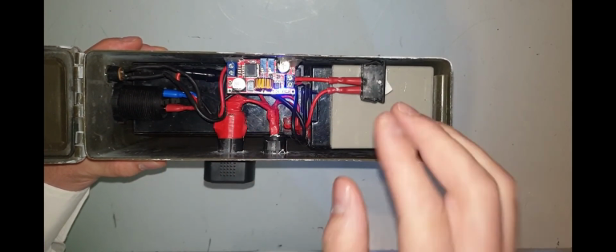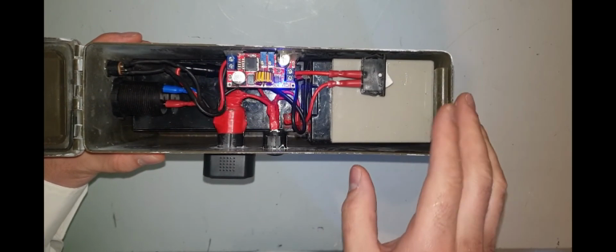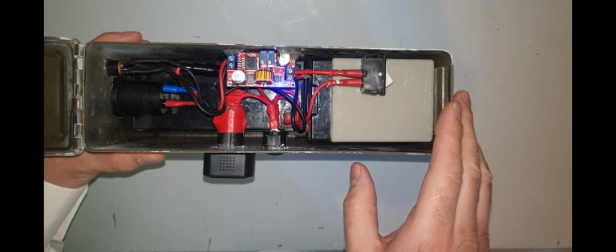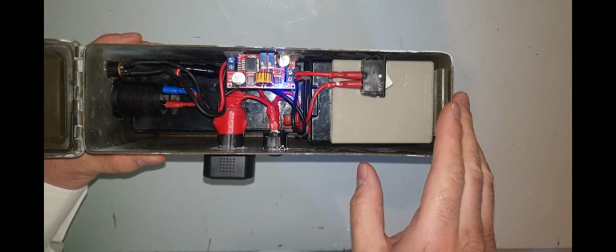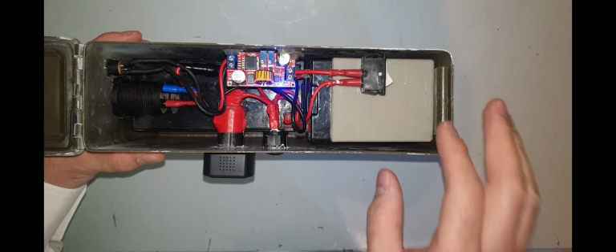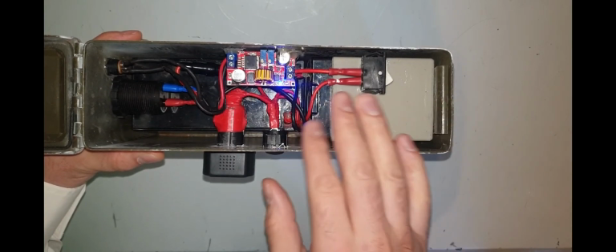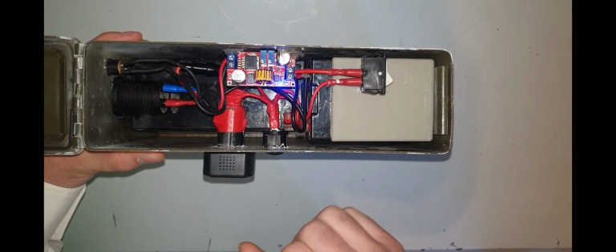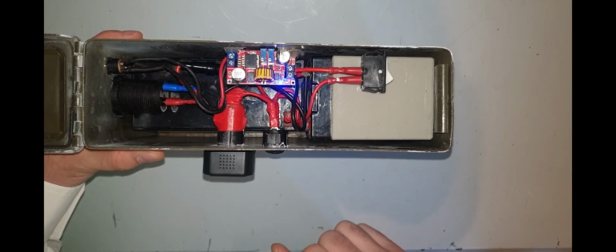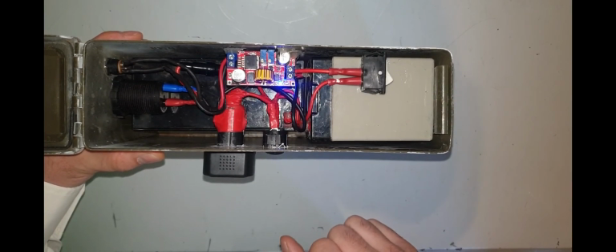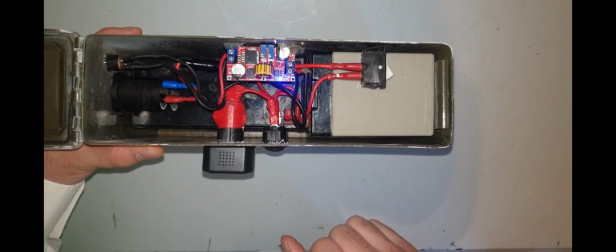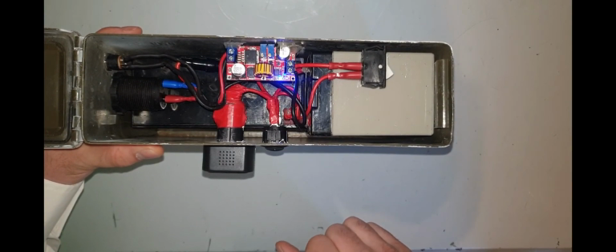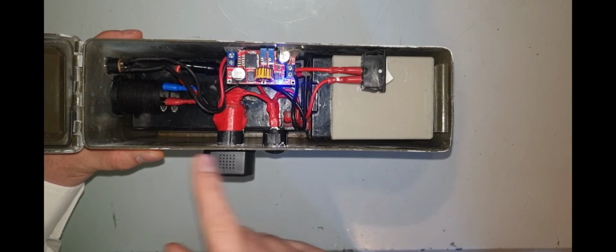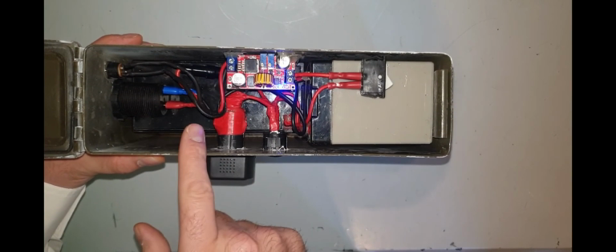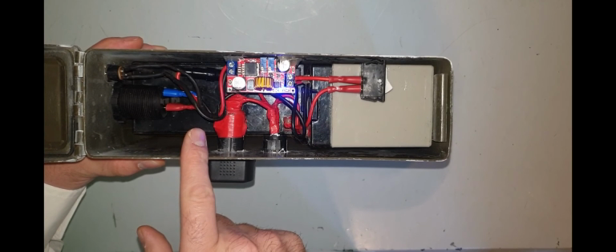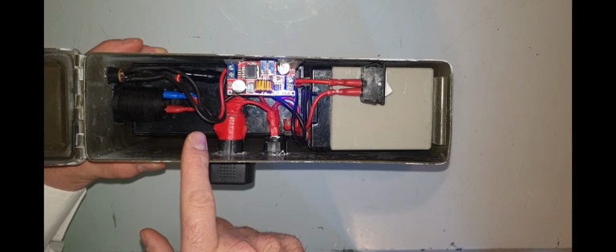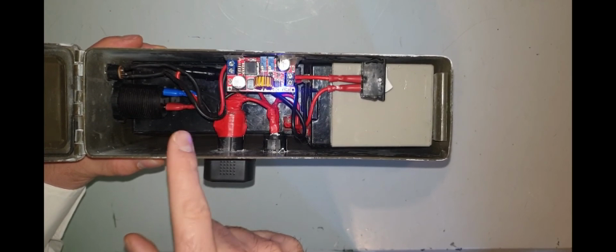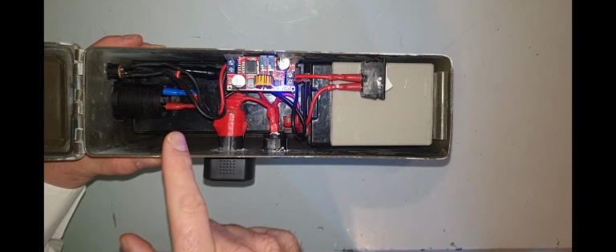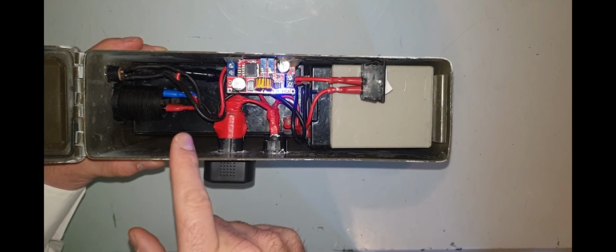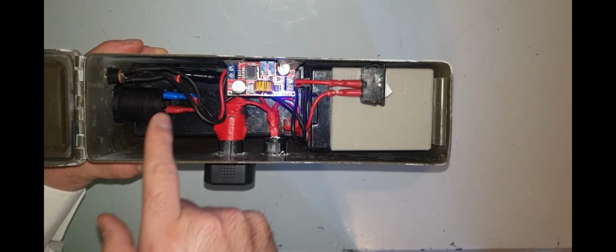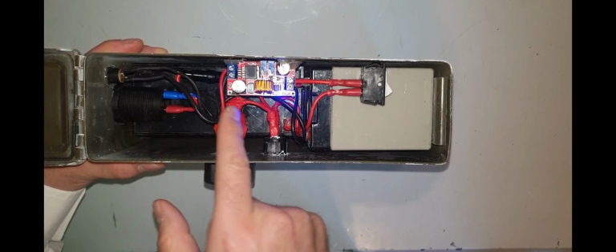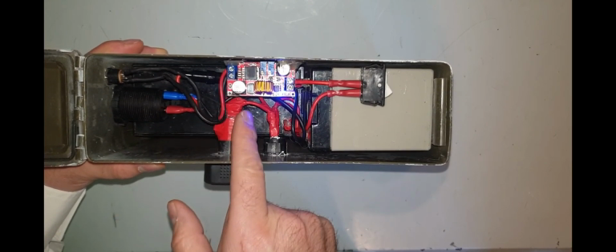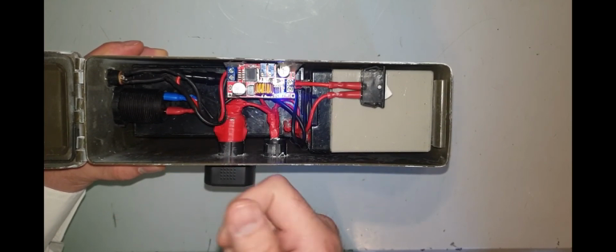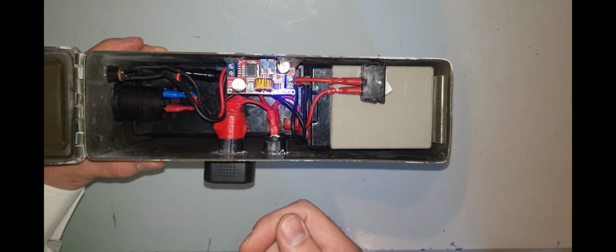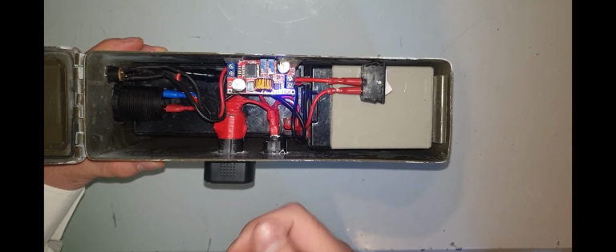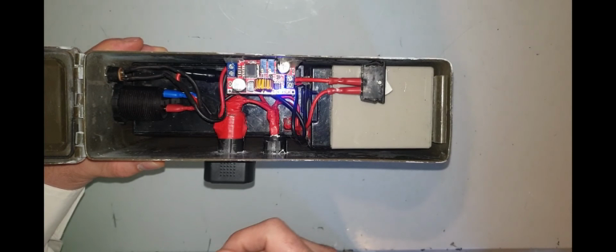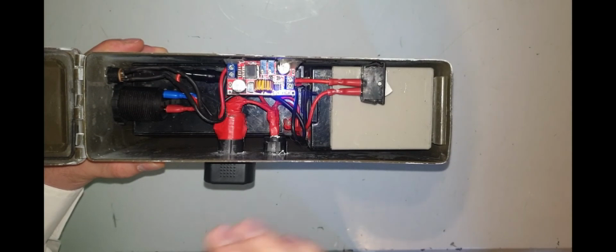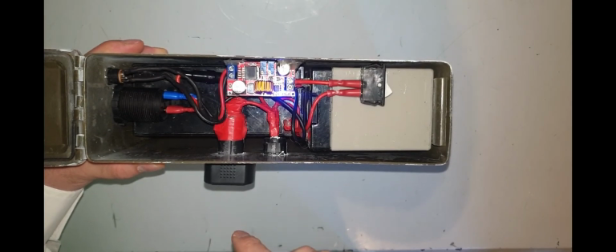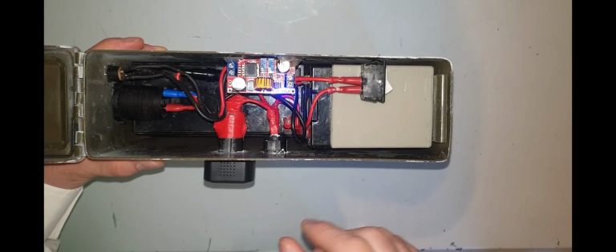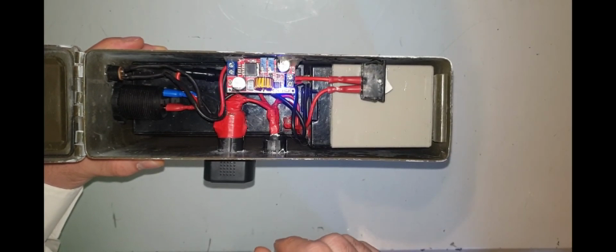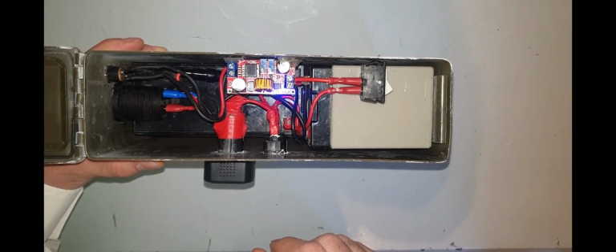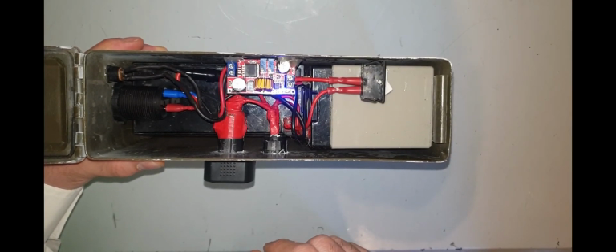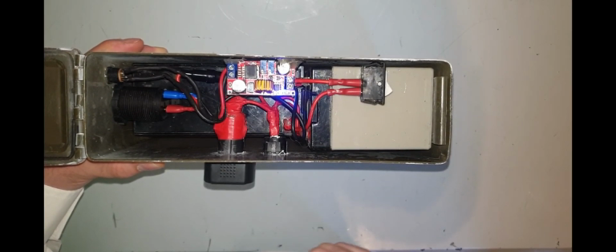I've just done this up temporarily because I'm going to add a few more things, which I'll show in a later video. I'm going to add some pulse-width modulation control units in there as well to control dew heaters, but I'll cover that in a separate video — so stay tuned.